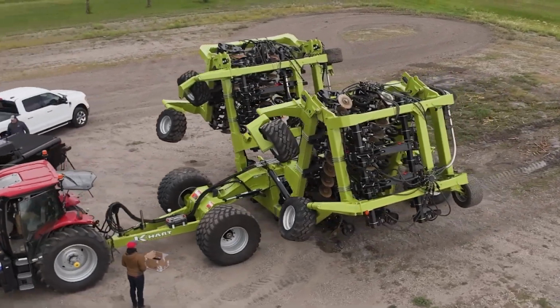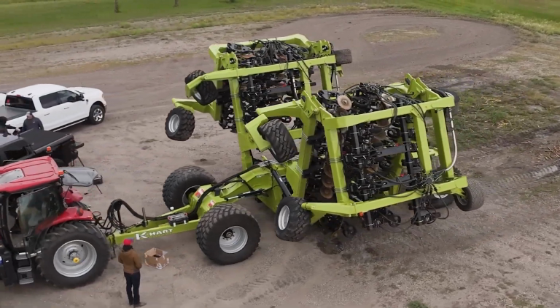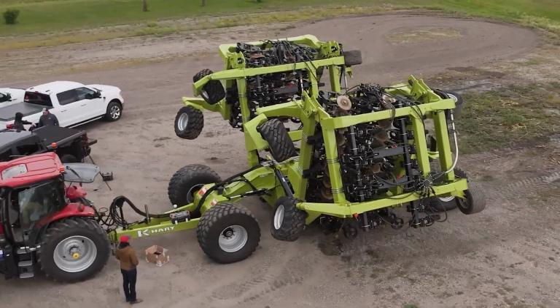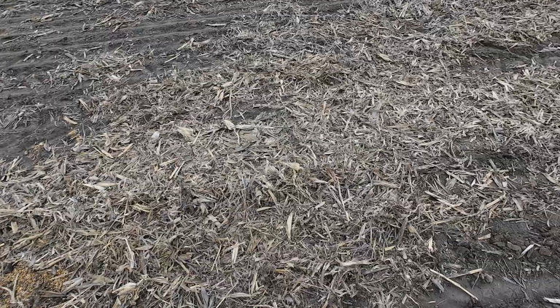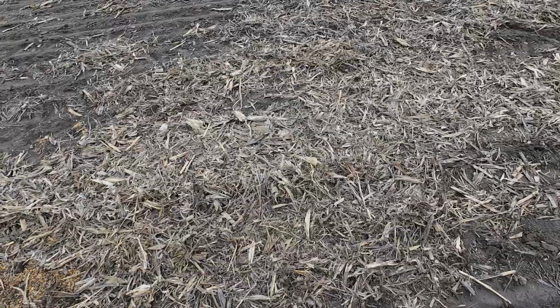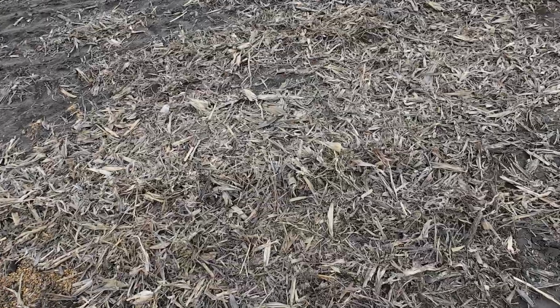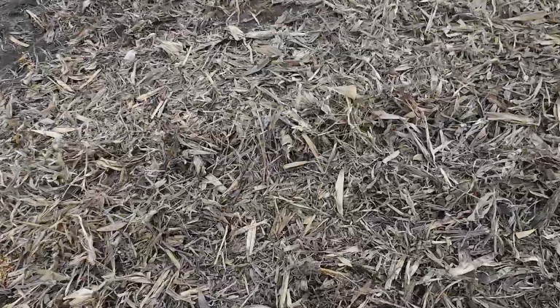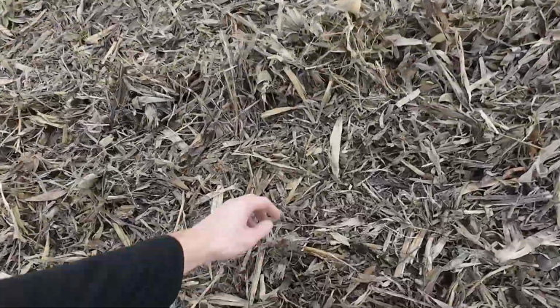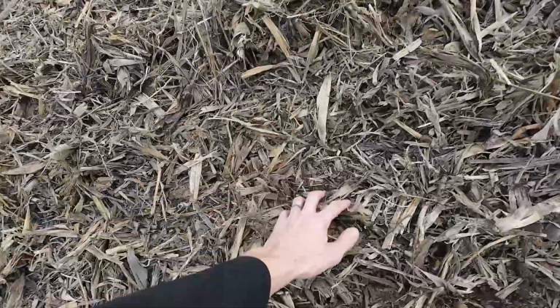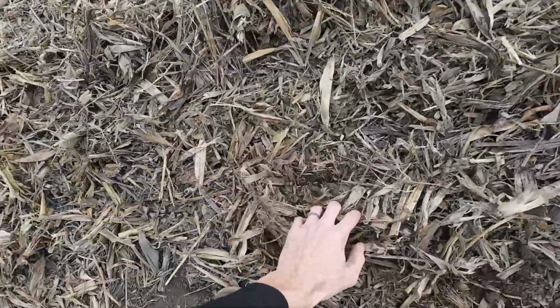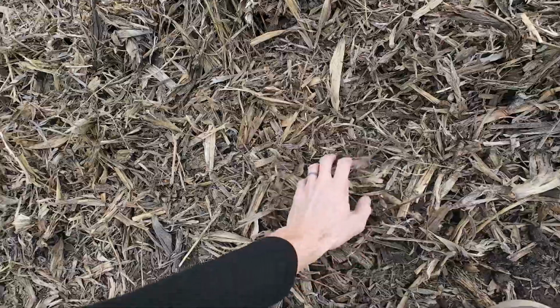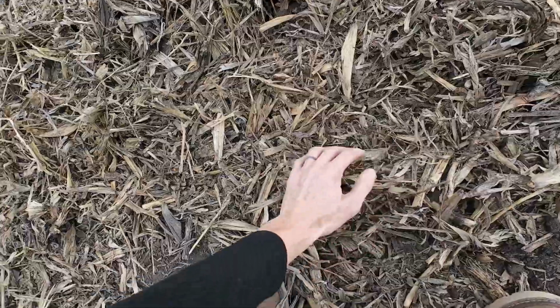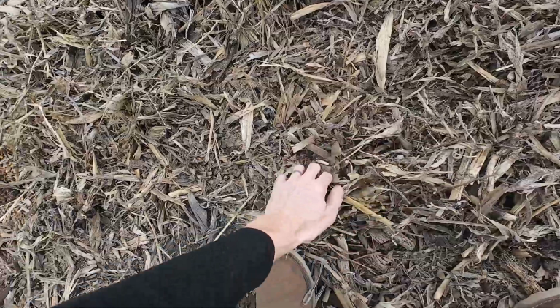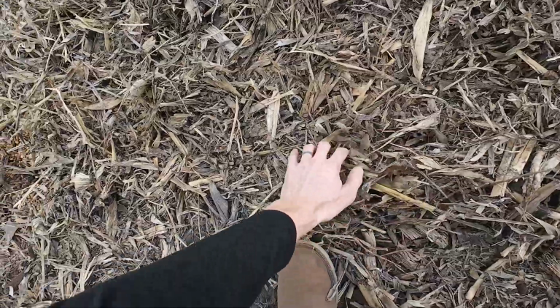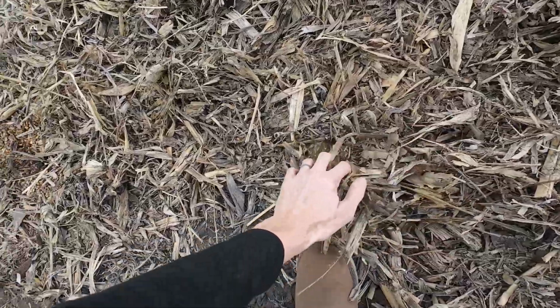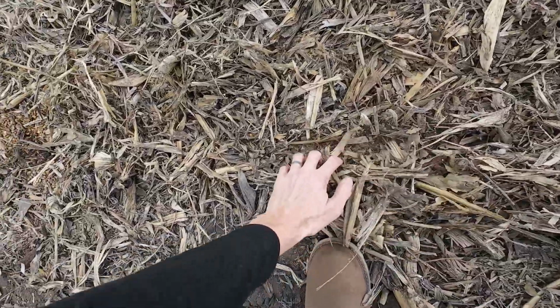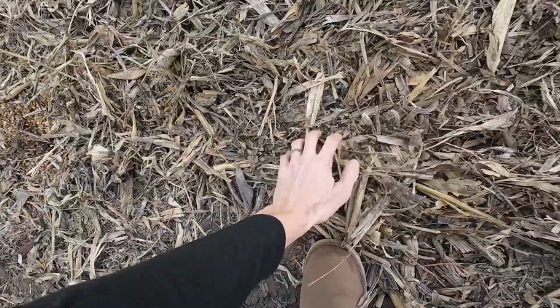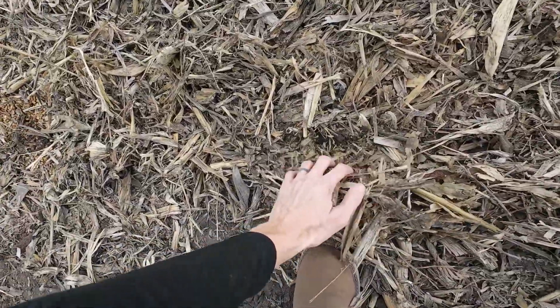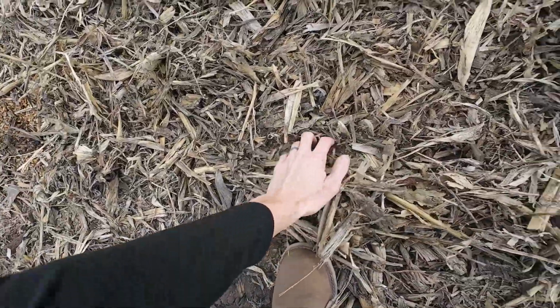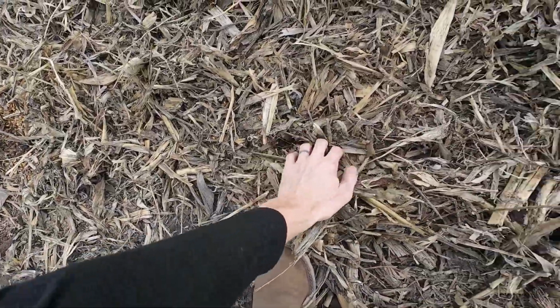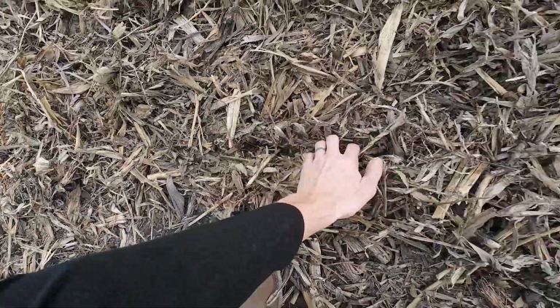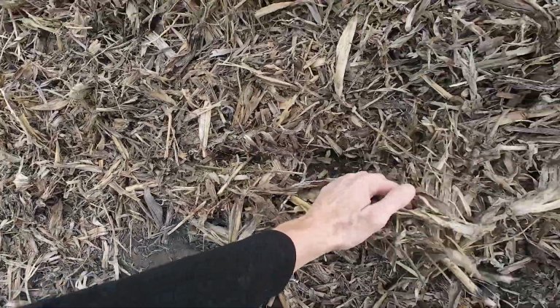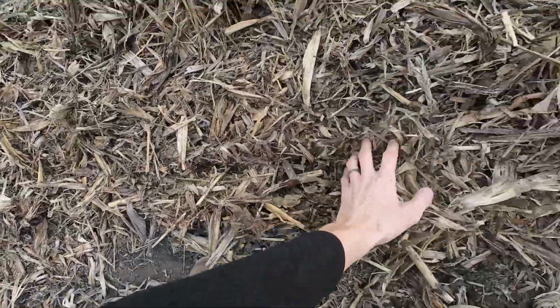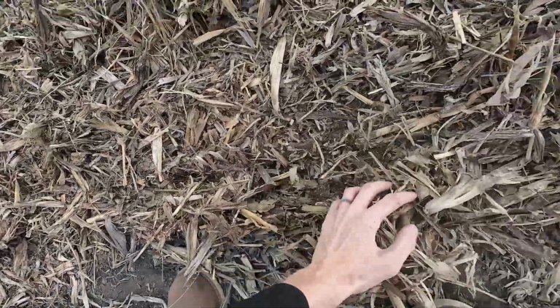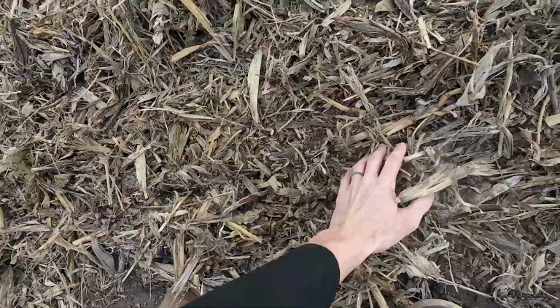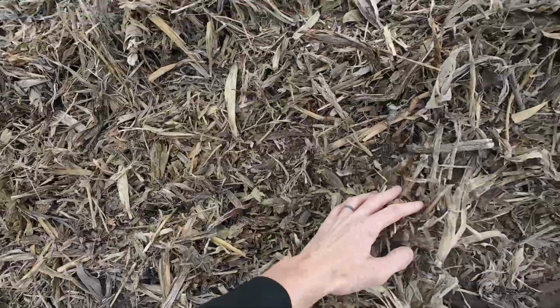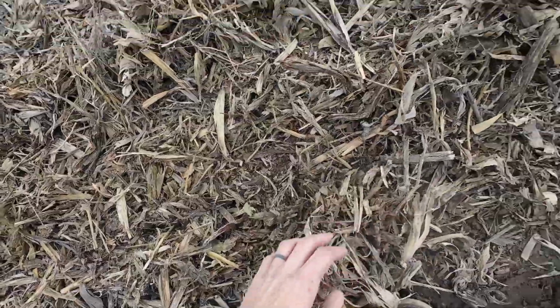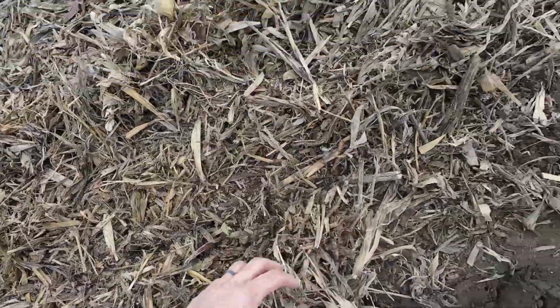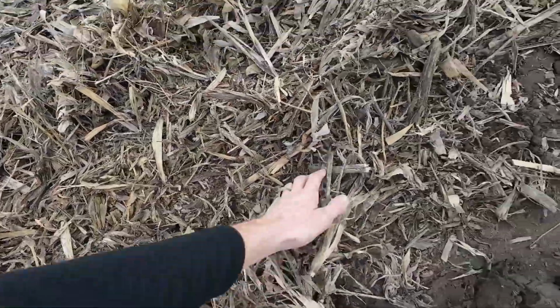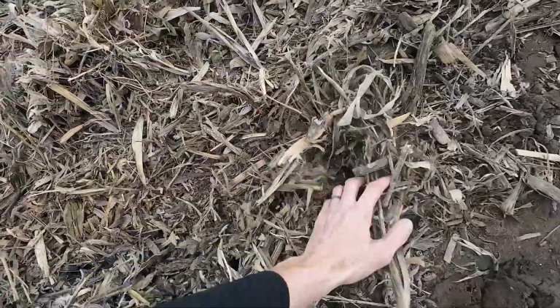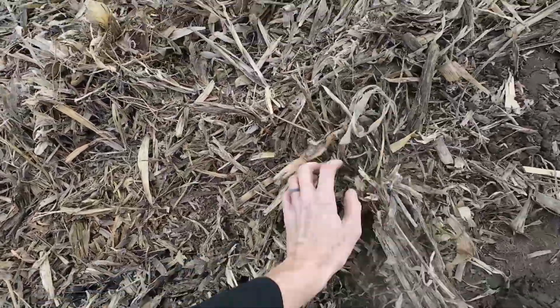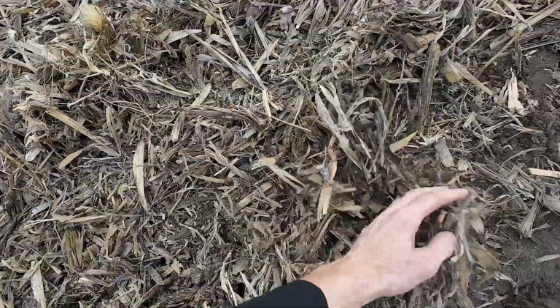You can see there's a lot of corn trash. They did run over this with some kind of a pro-till vertical tillage machine, so they did get some of the trash broken down last fall.